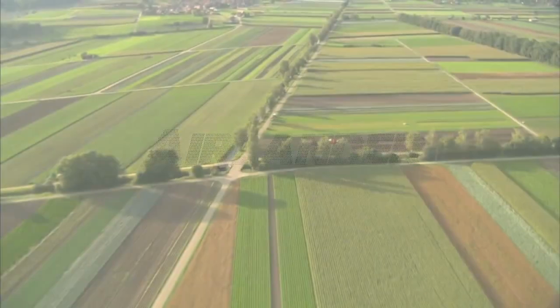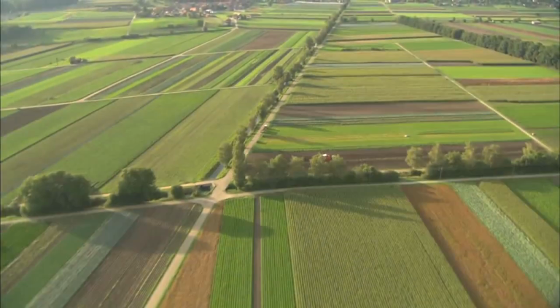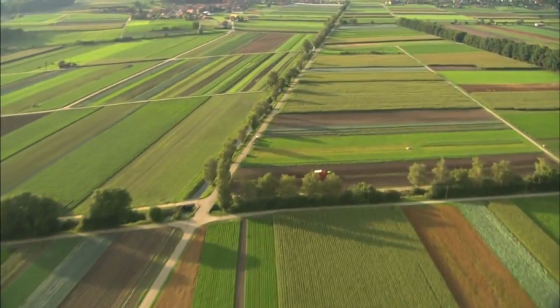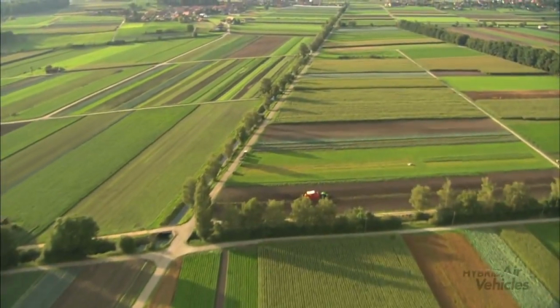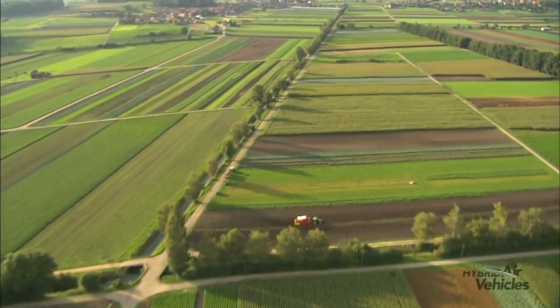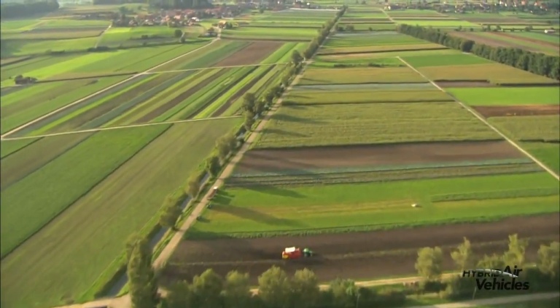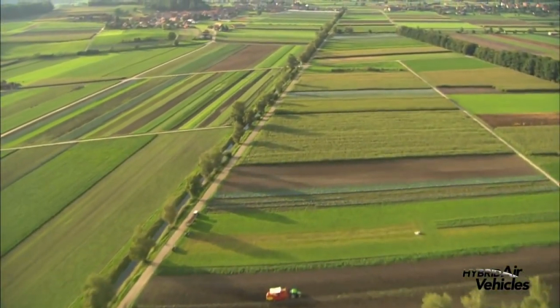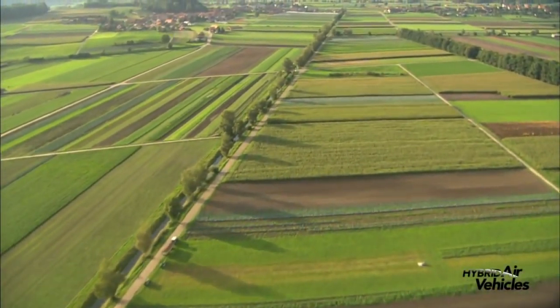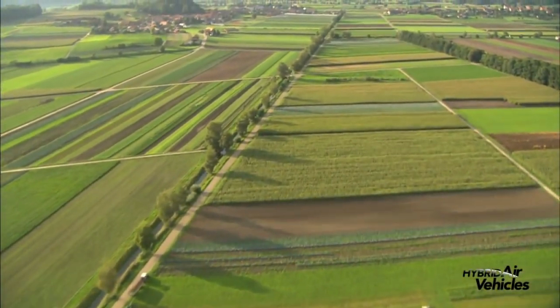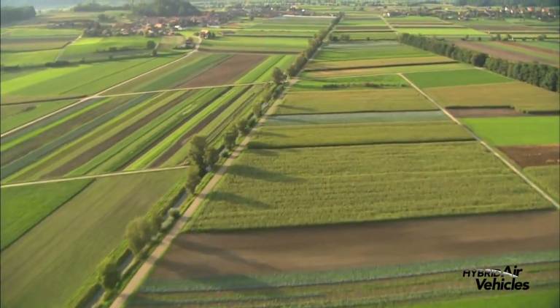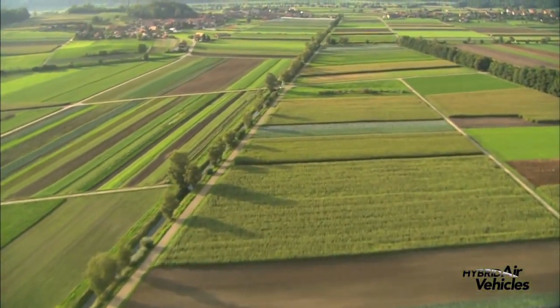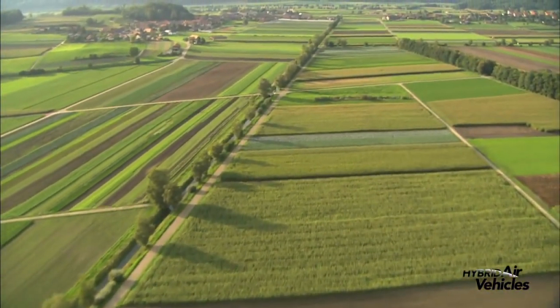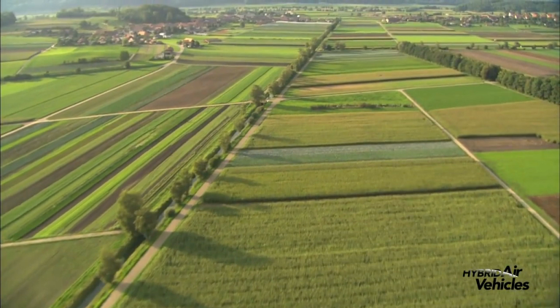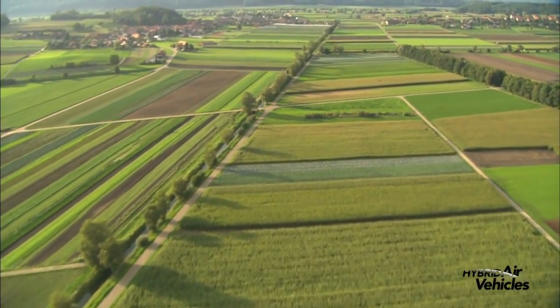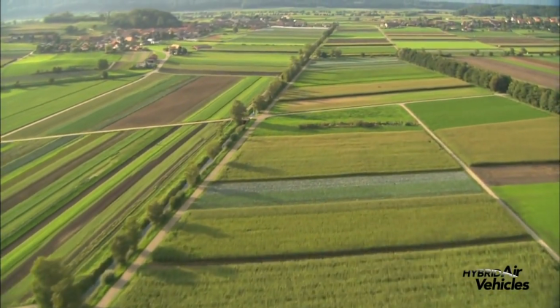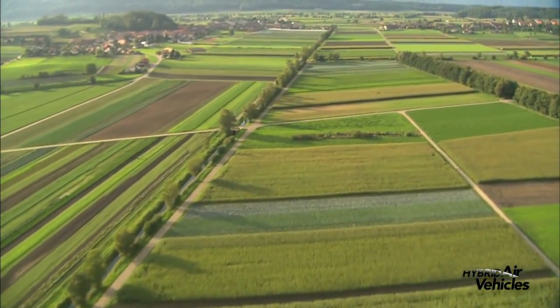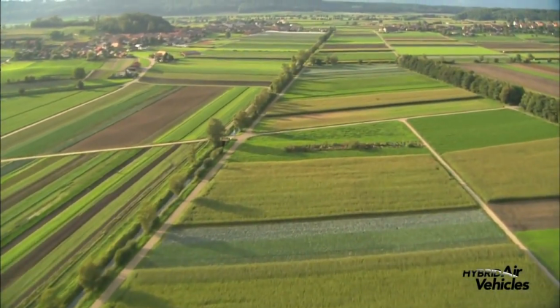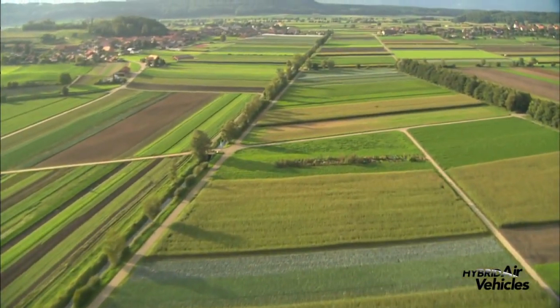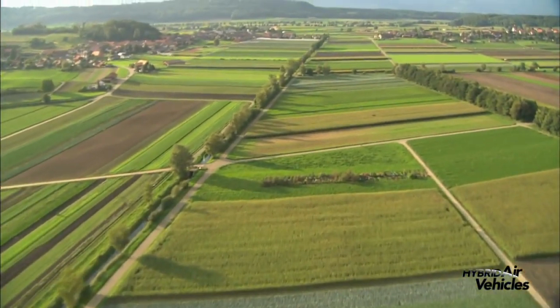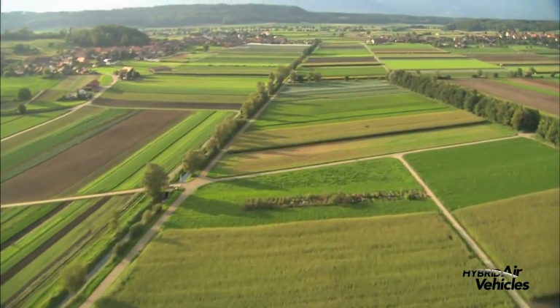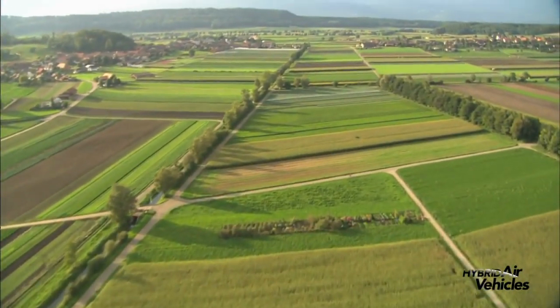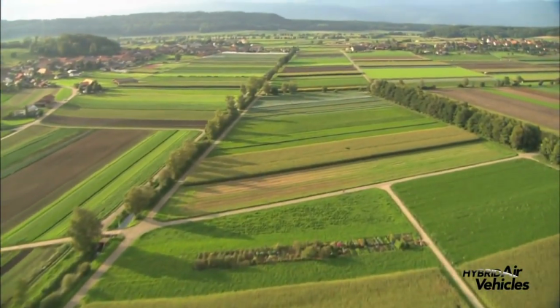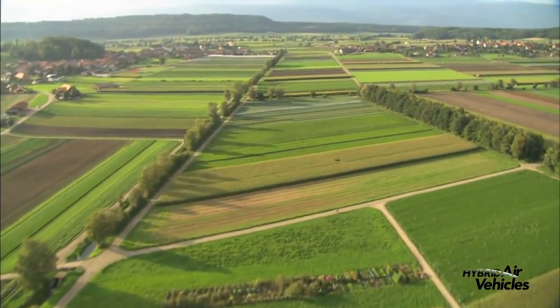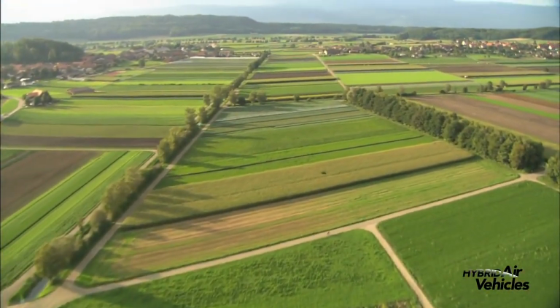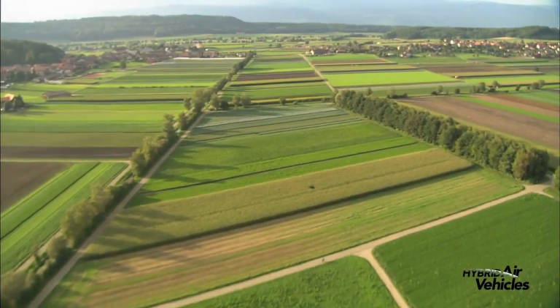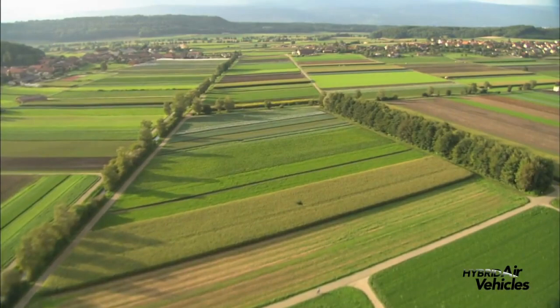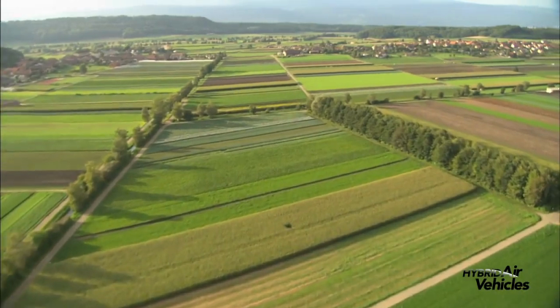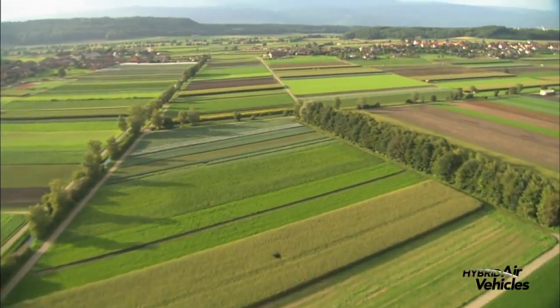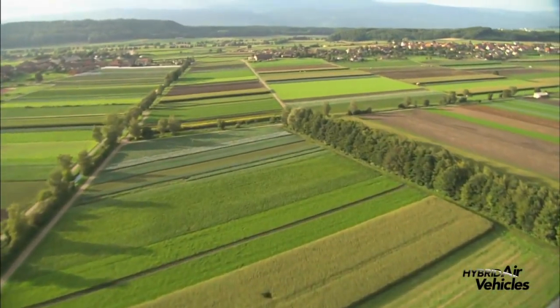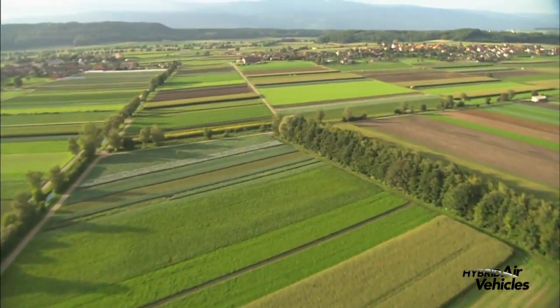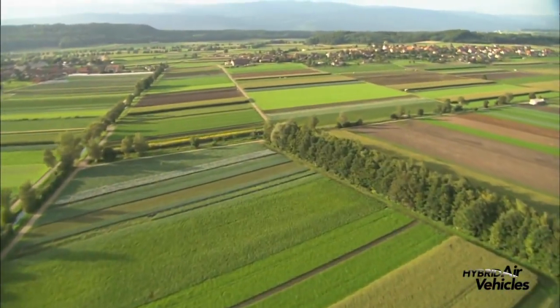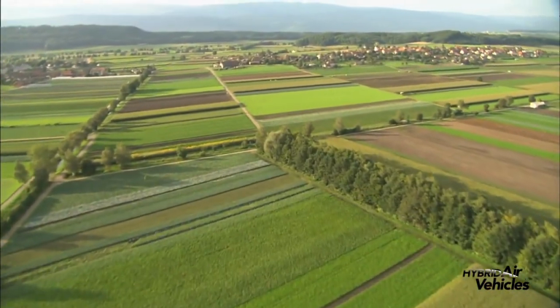Transport is vital to our world. It connects us, unites us. It helps us trade and helps us explore. We can't do without it. We constantly demand more of it.